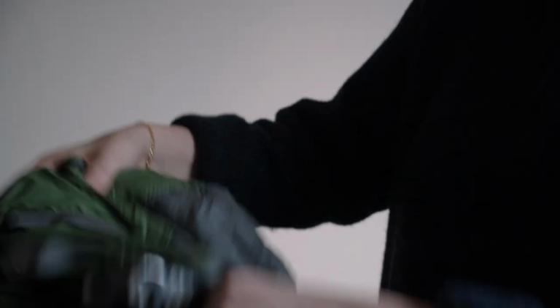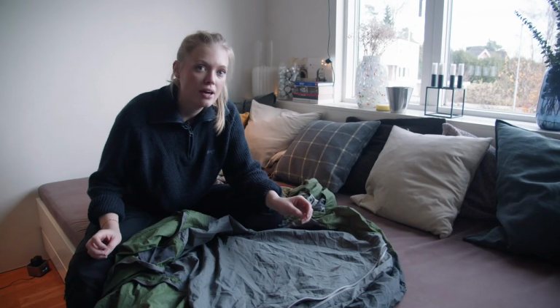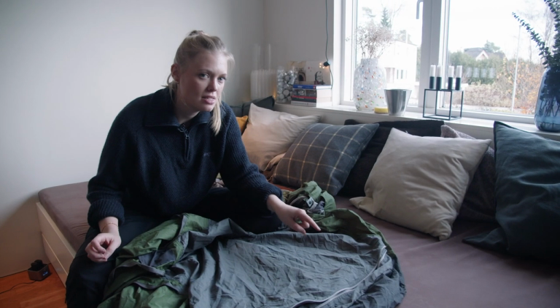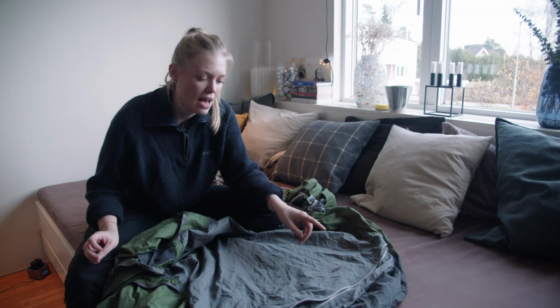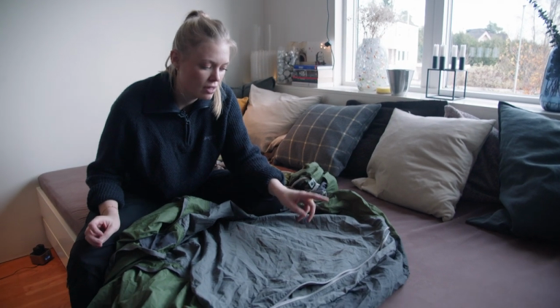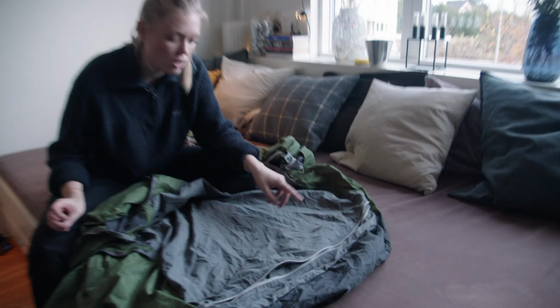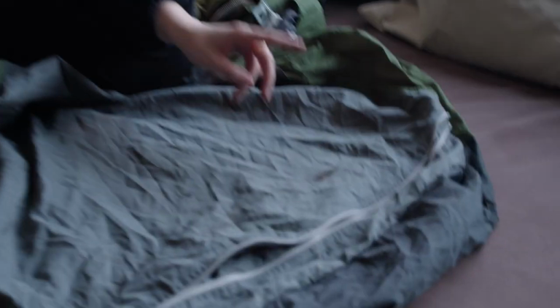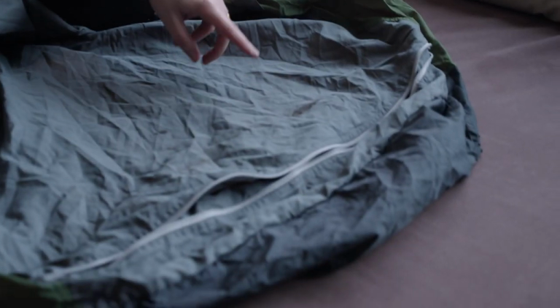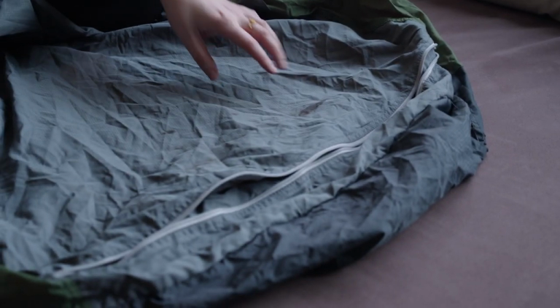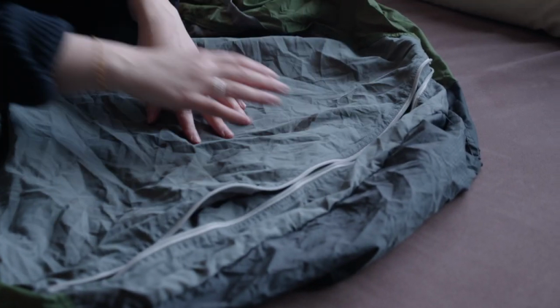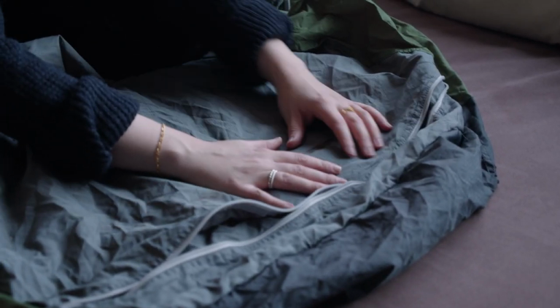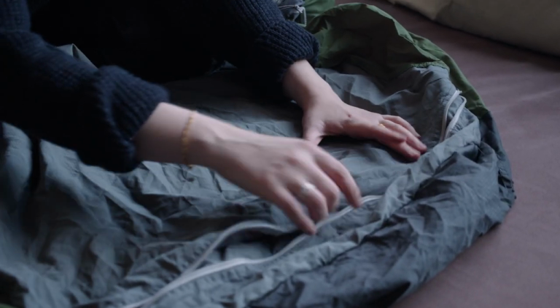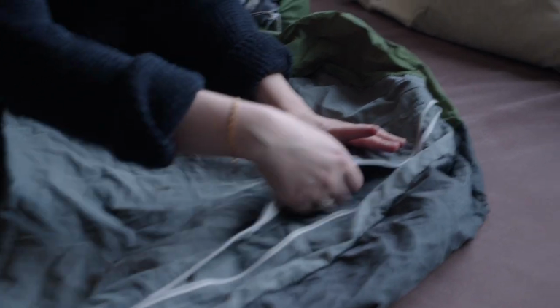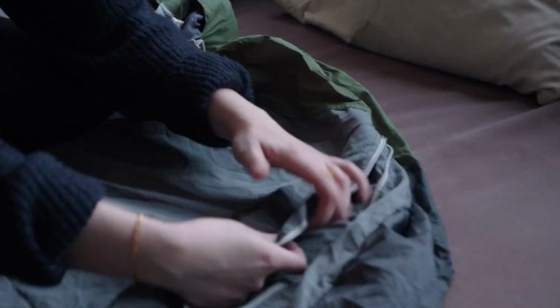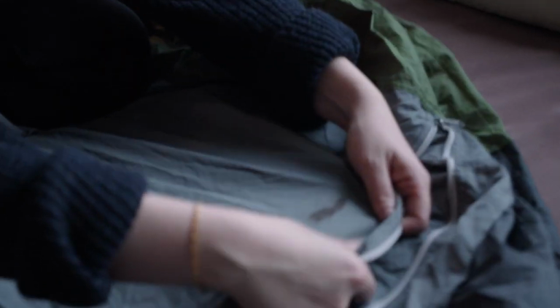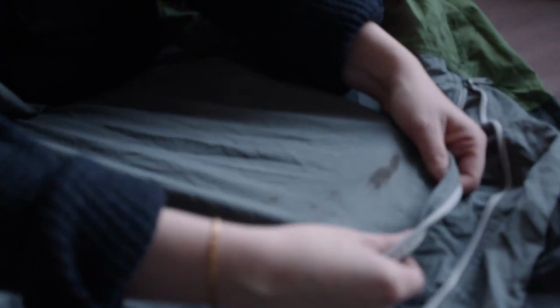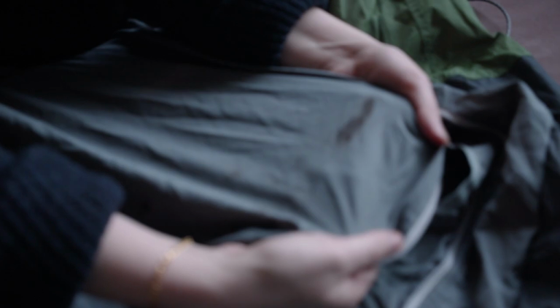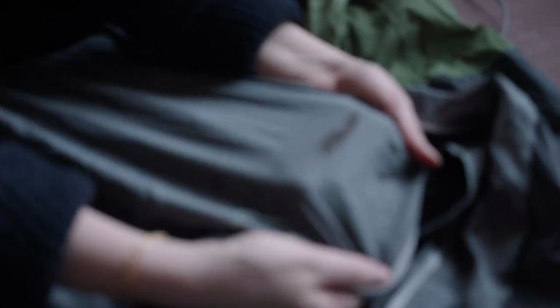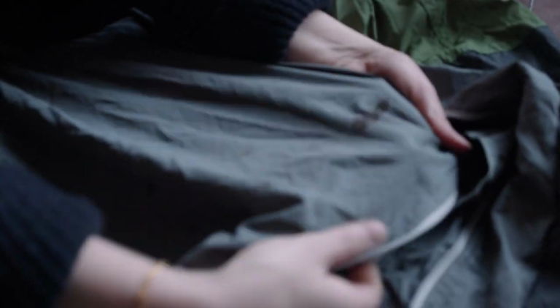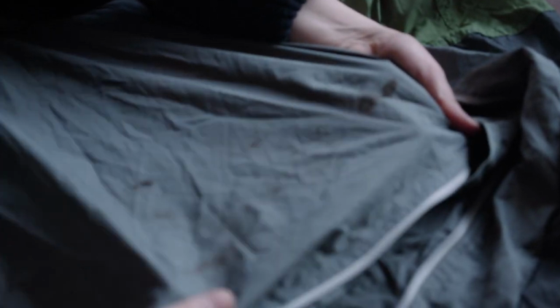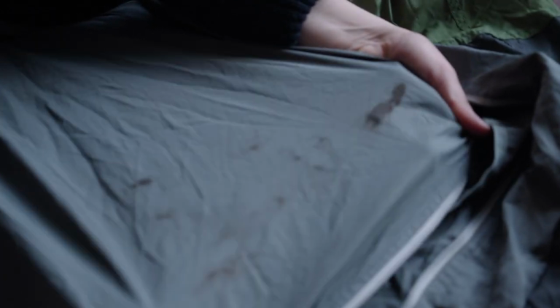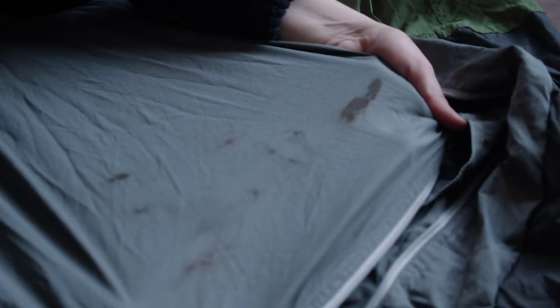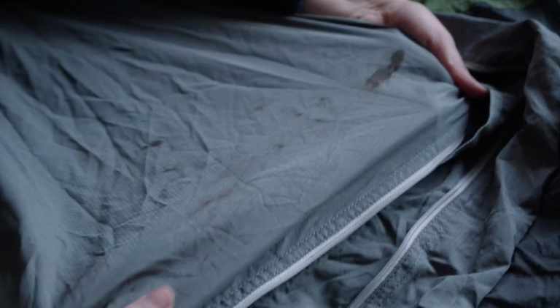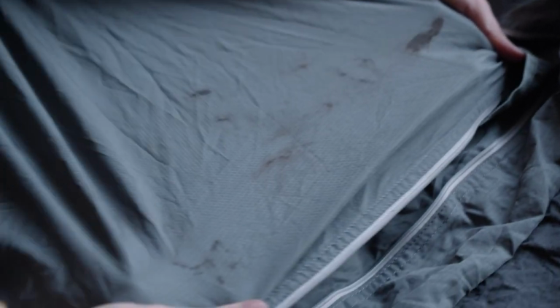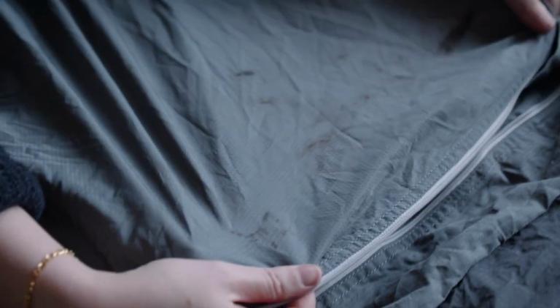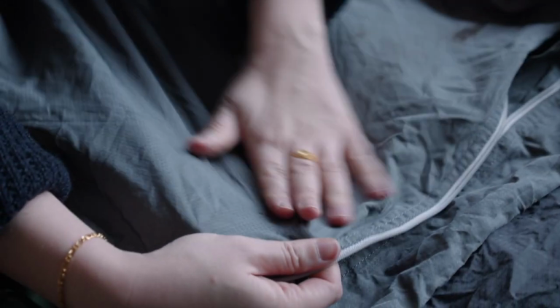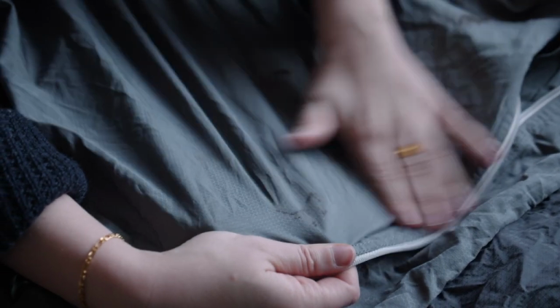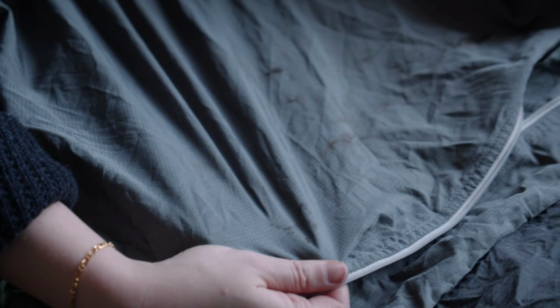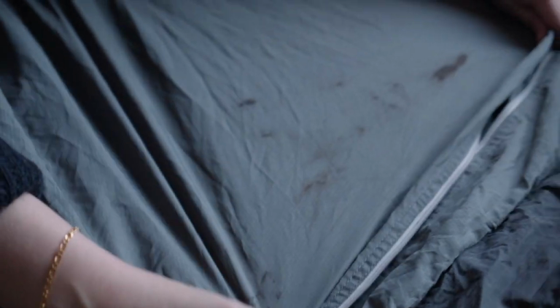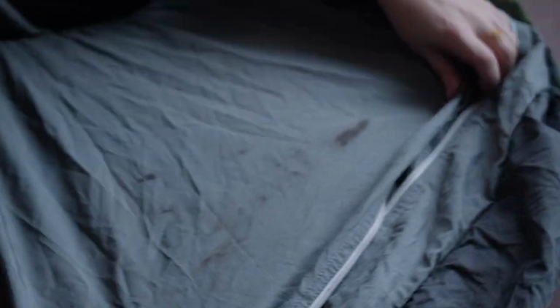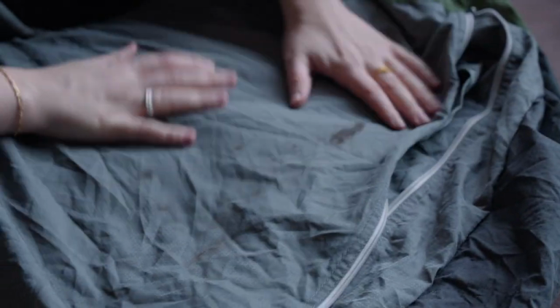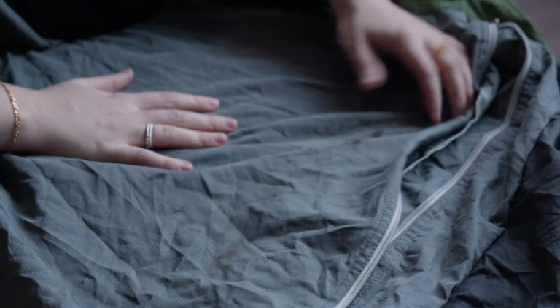So as you can see I have a couple of stains, some dirt from mud from wearing my shoes in the hammock. All of these things are the things that we want to get rid of.